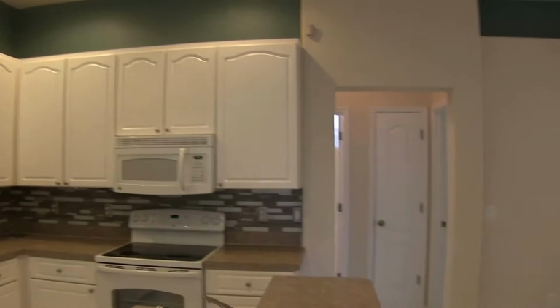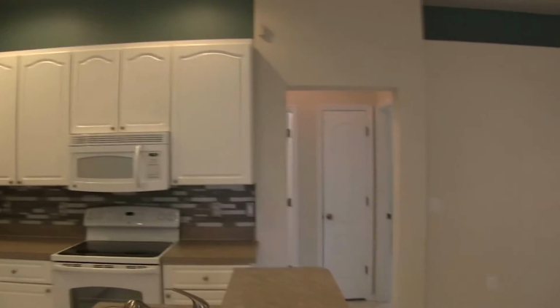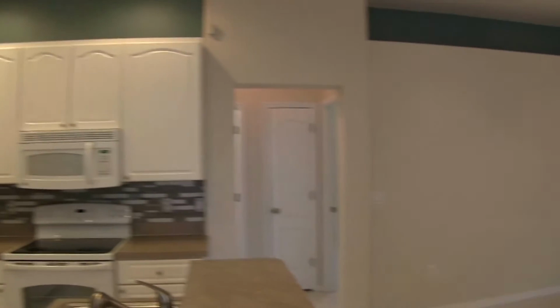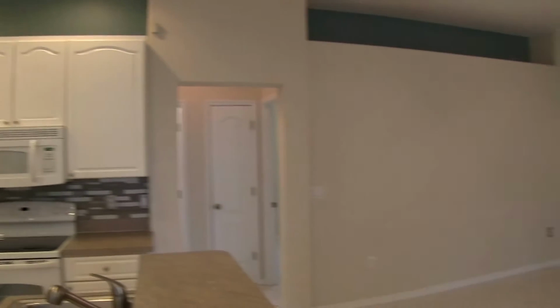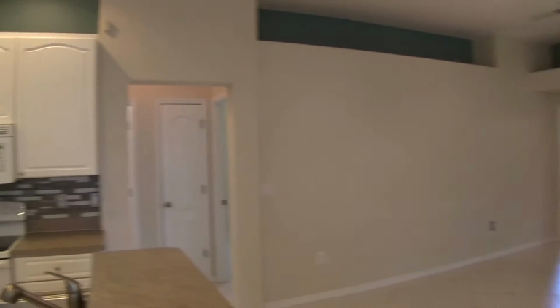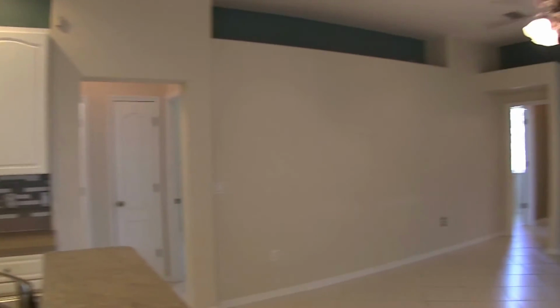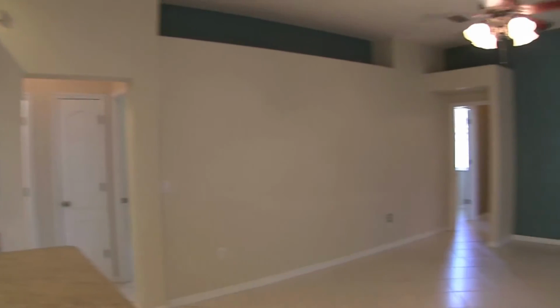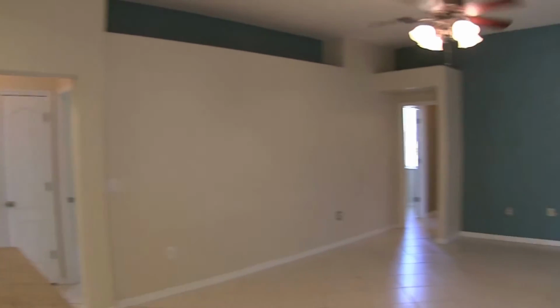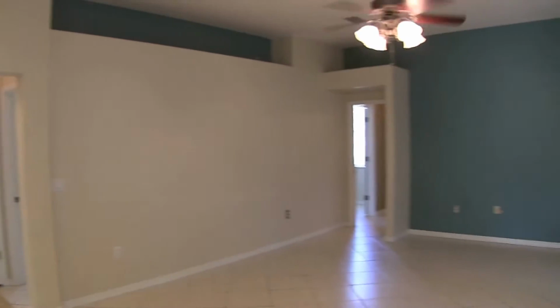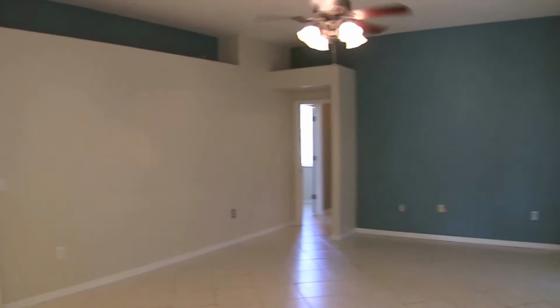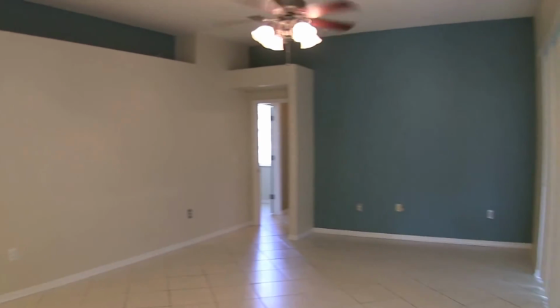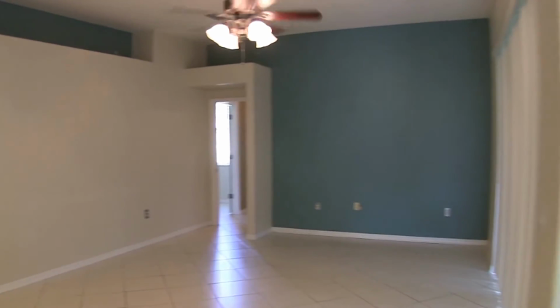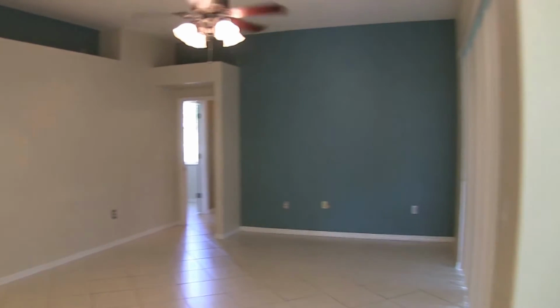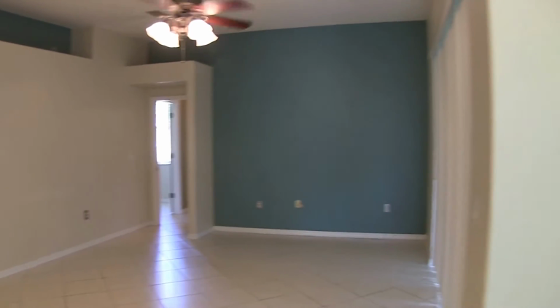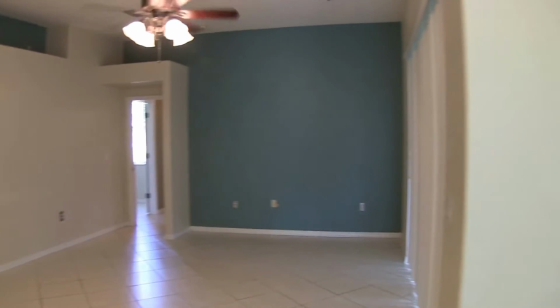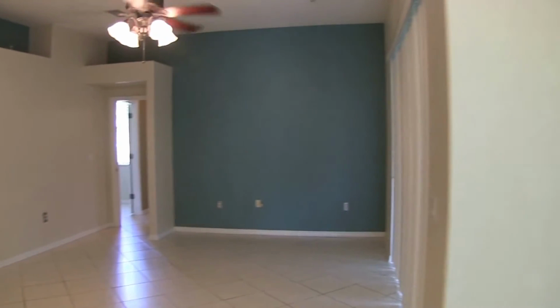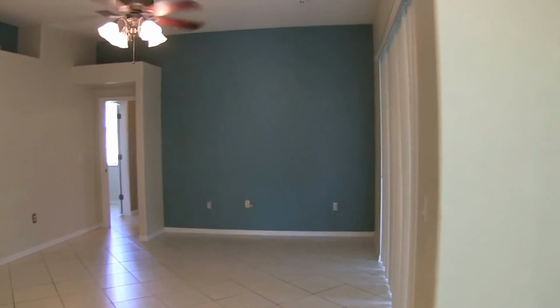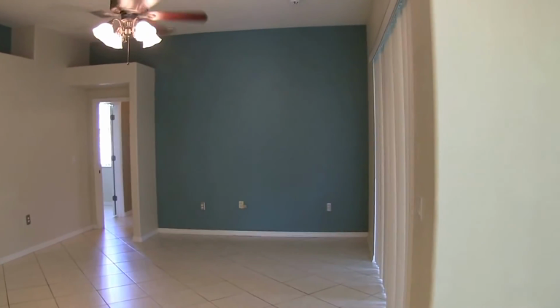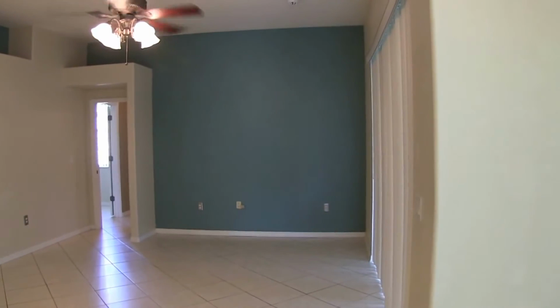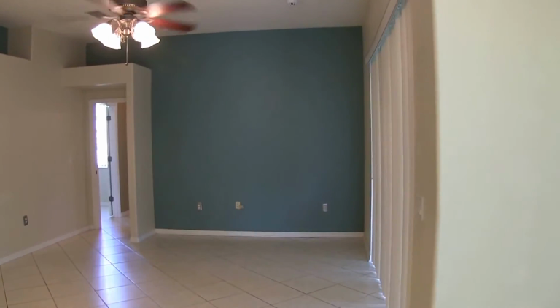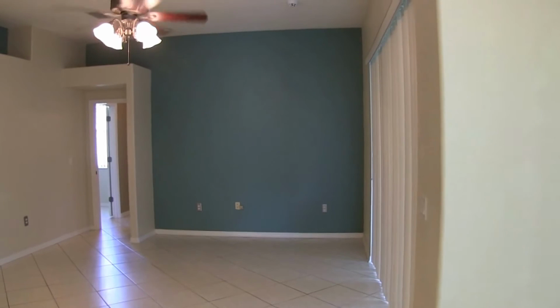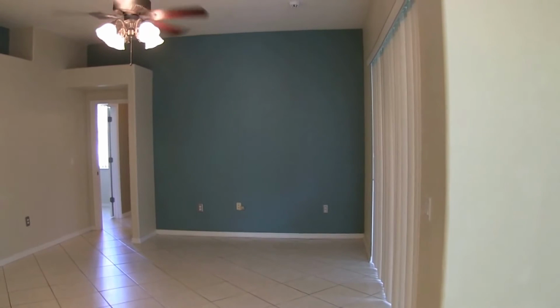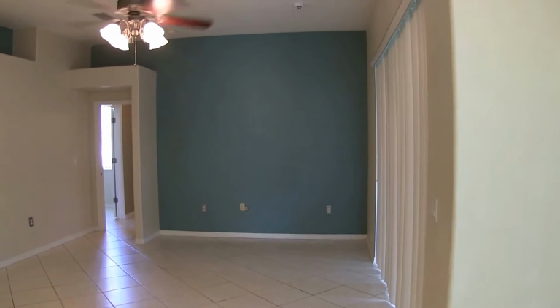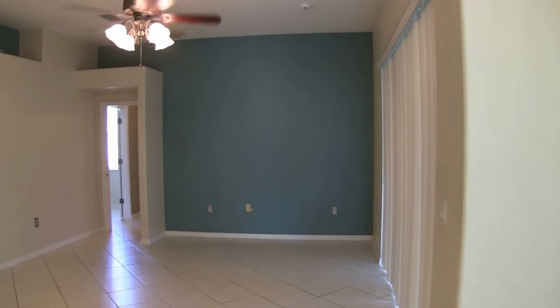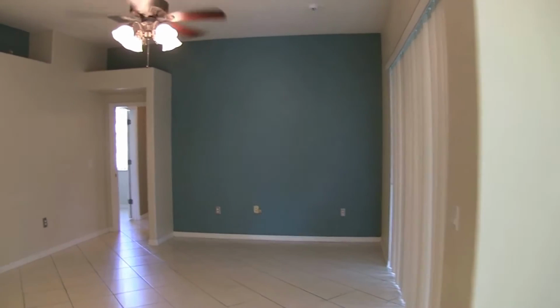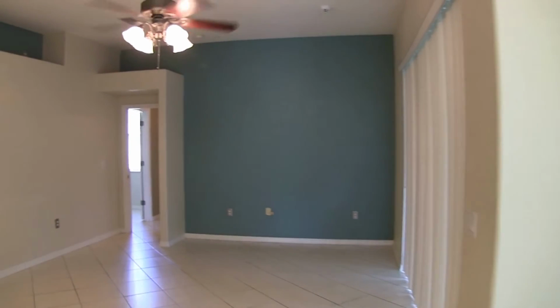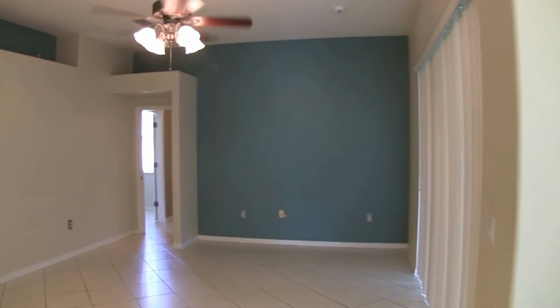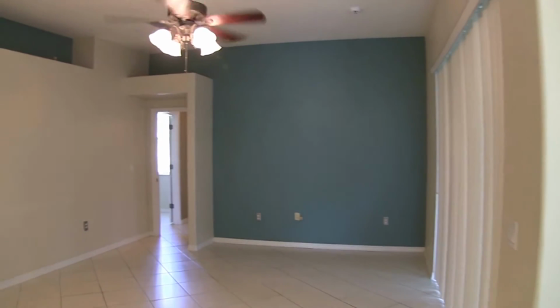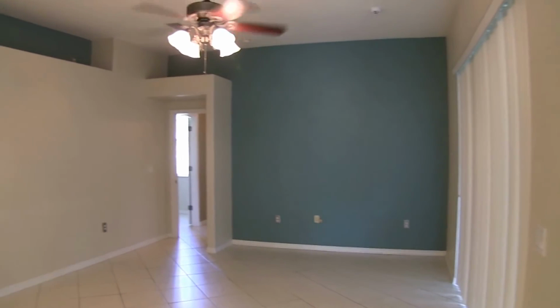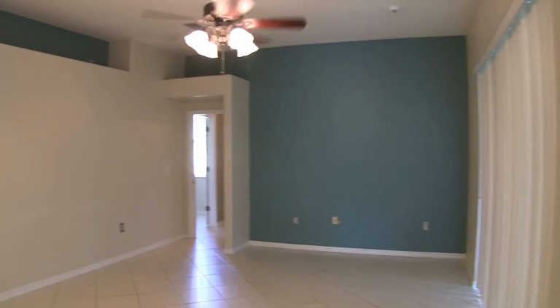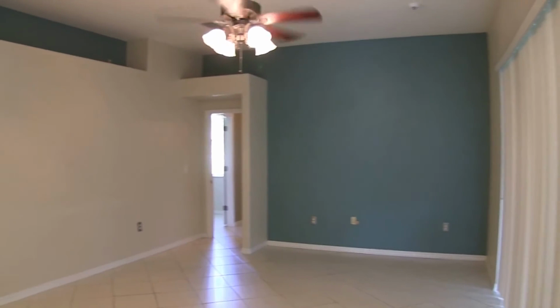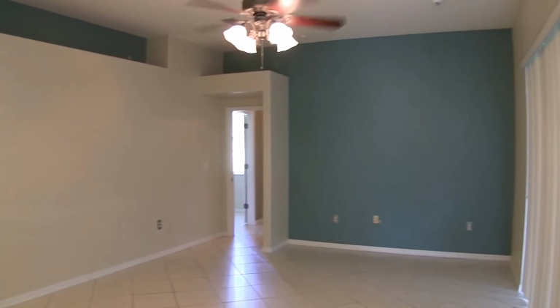The kitchen overlooks the family room. This is a 15 by 12 room that also goes out to the screened back porch.